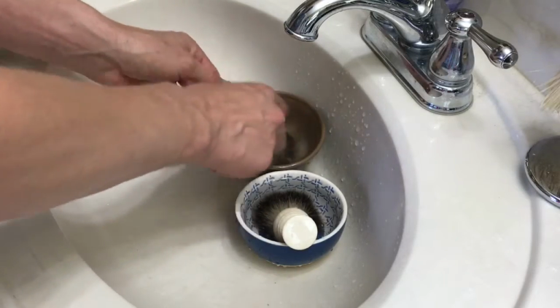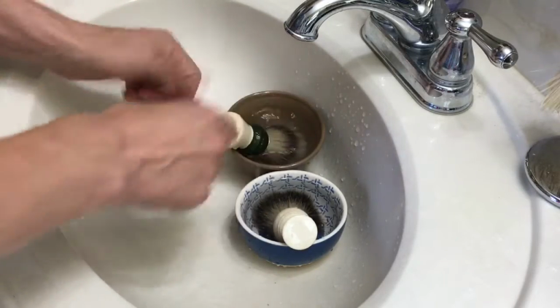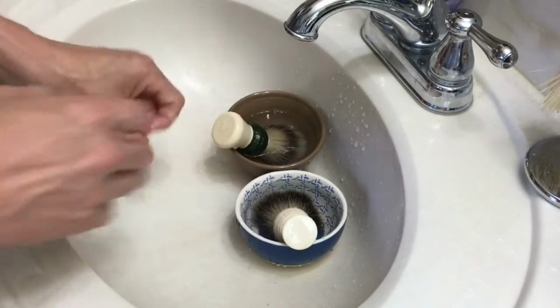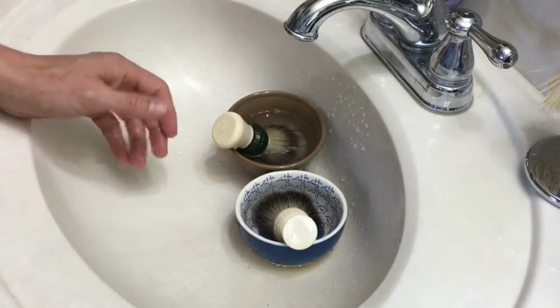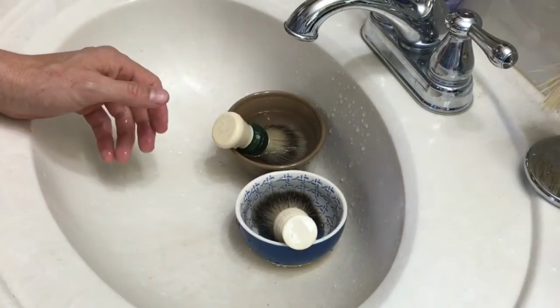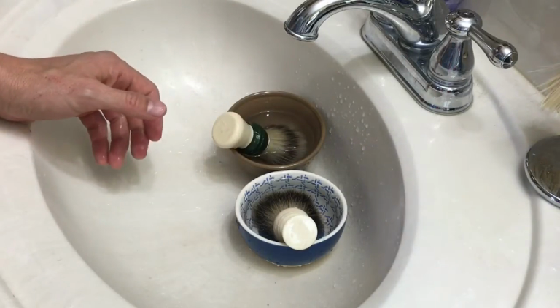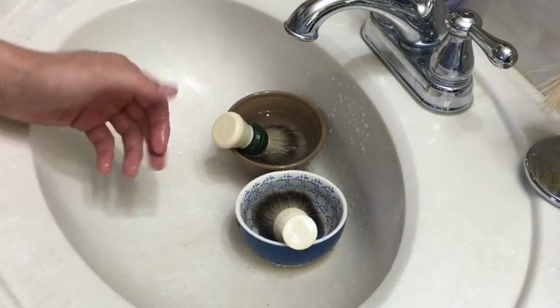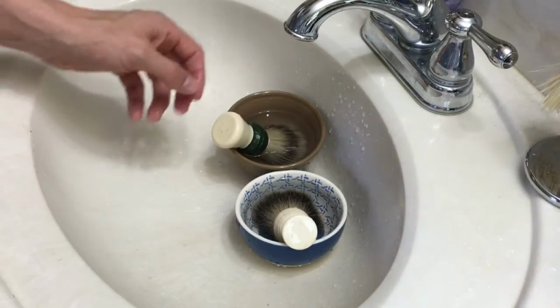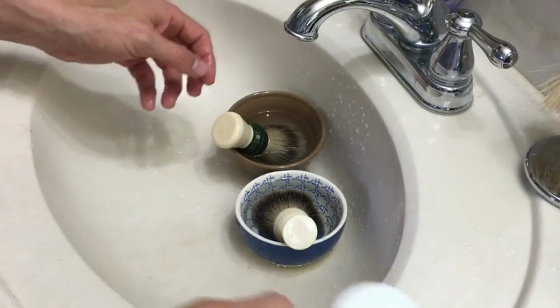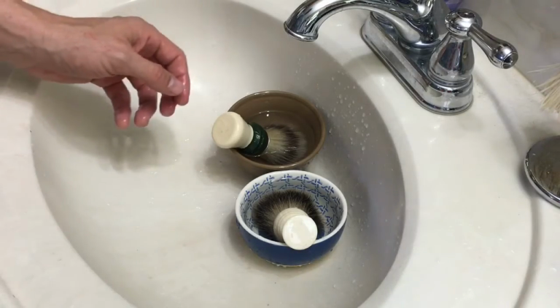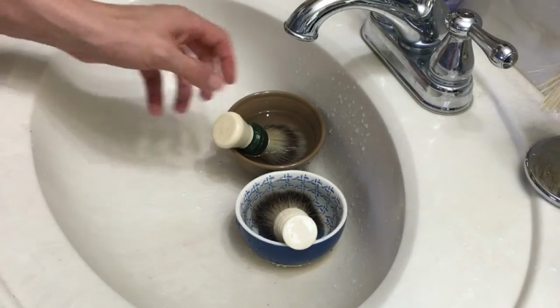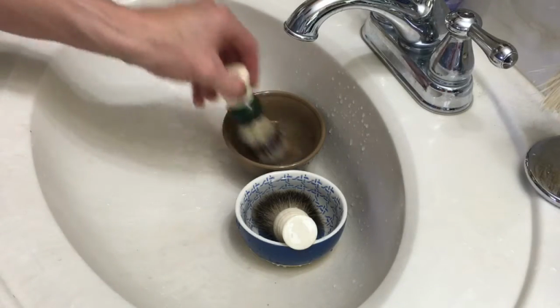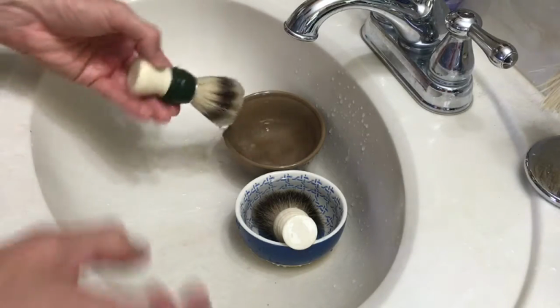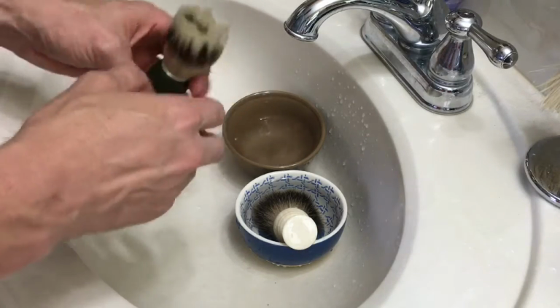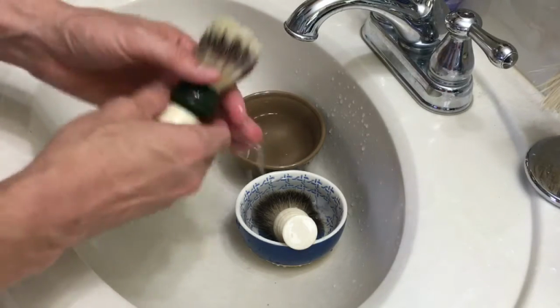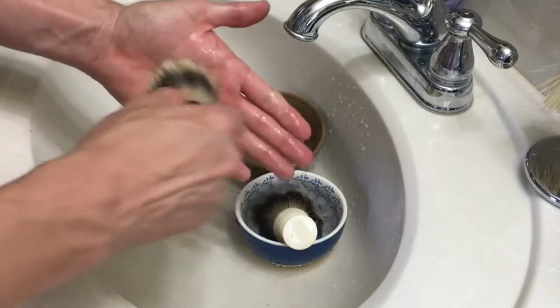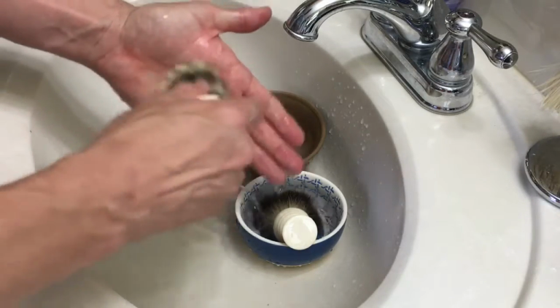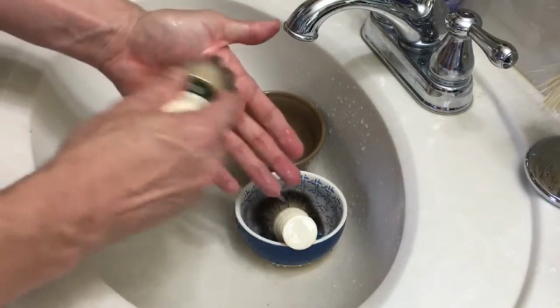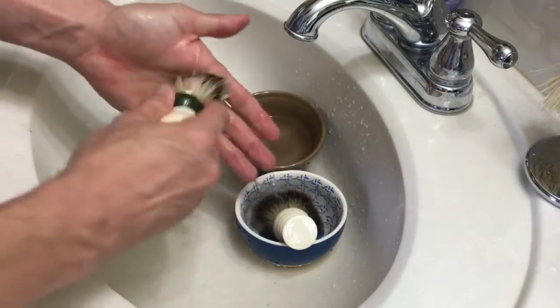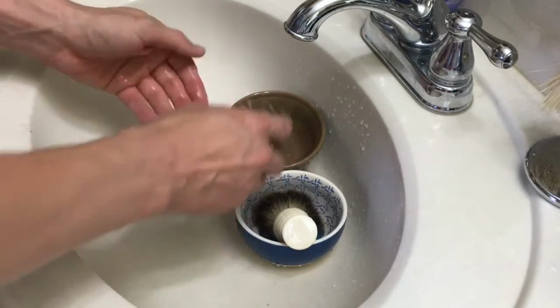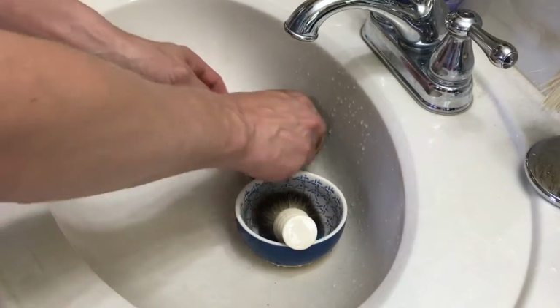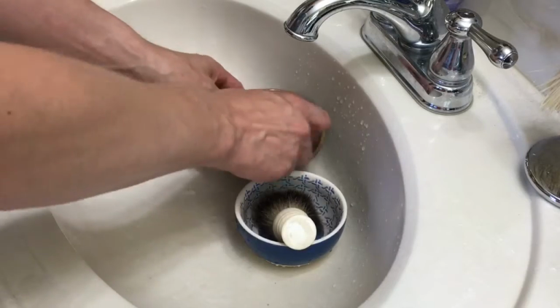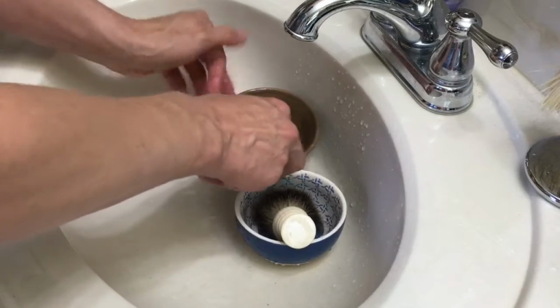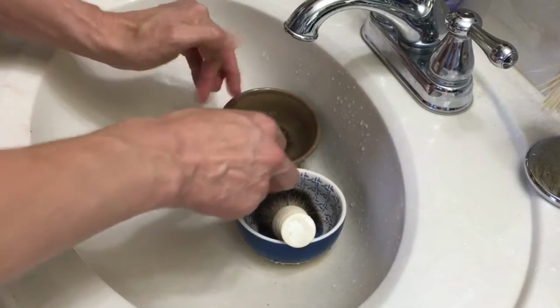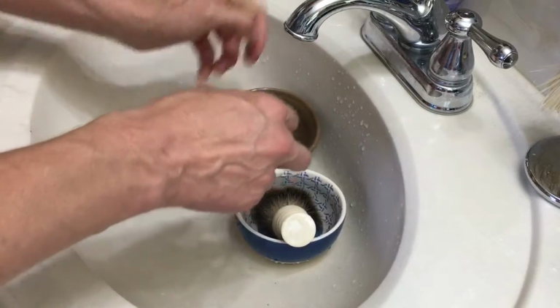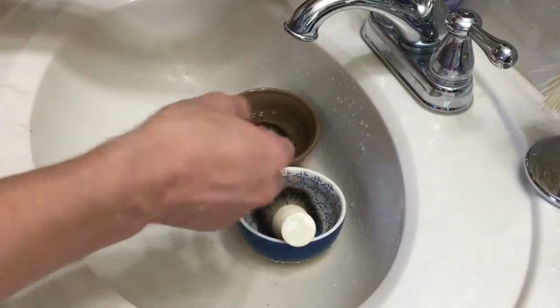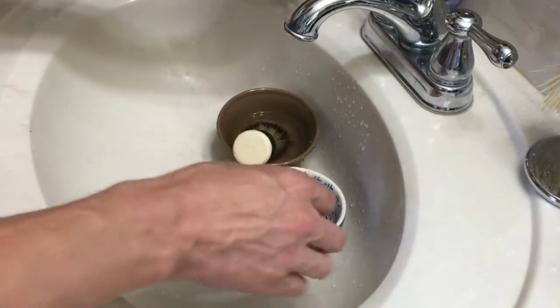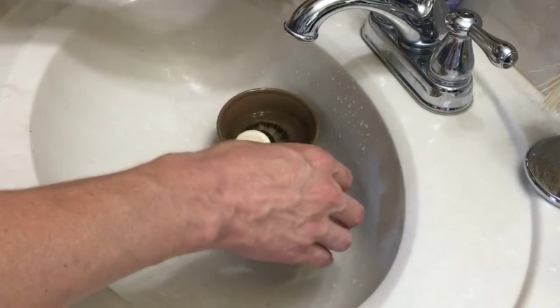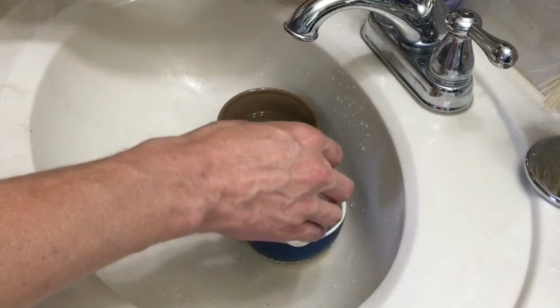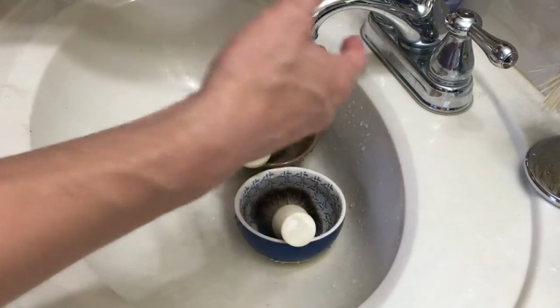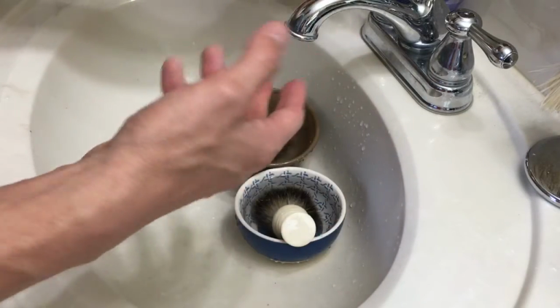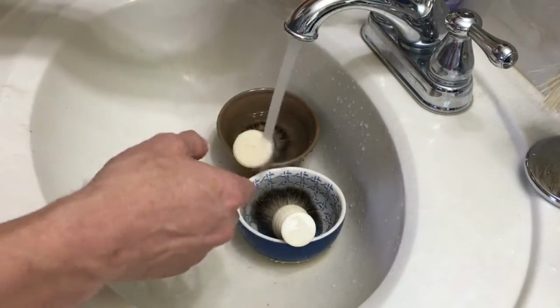There's also a way where you can just take the vinegar, put it straight on the knot, and work it in there. I kind of like letting it sit for a couple of minutes. Now we're going to just wash them off.